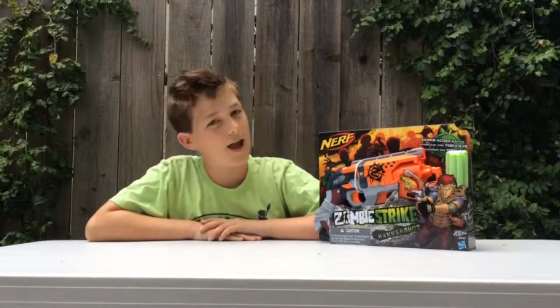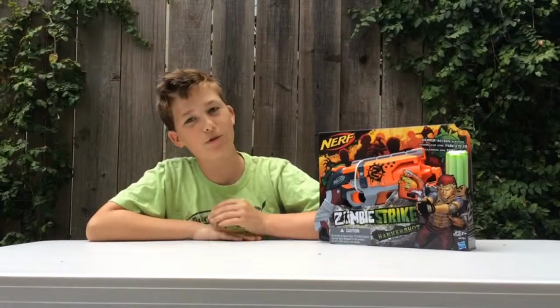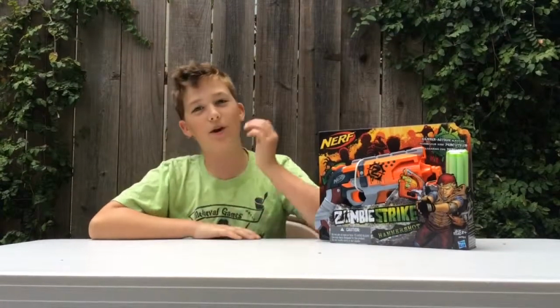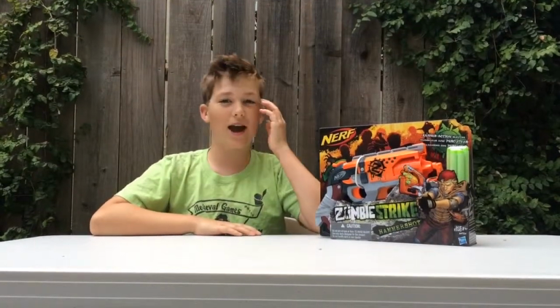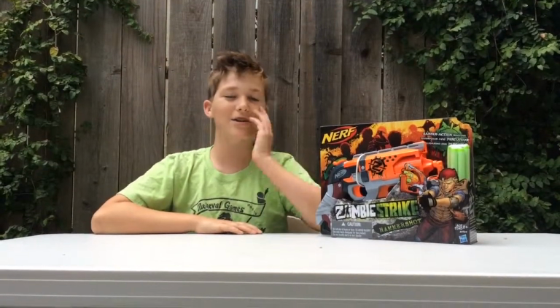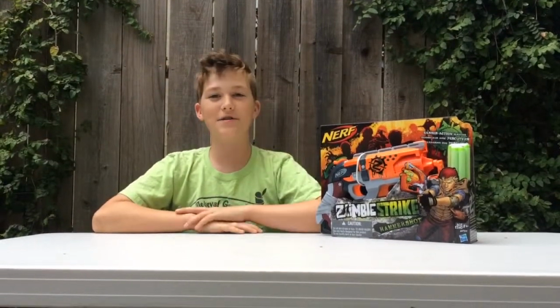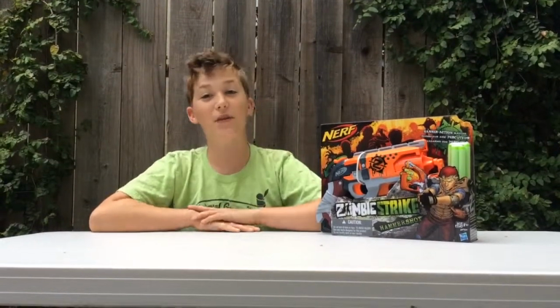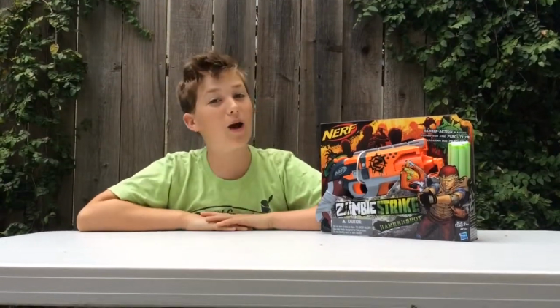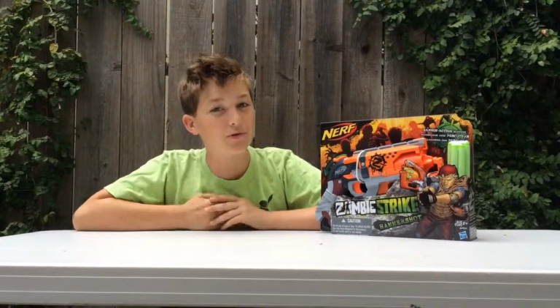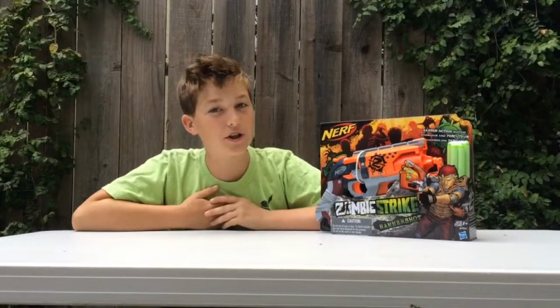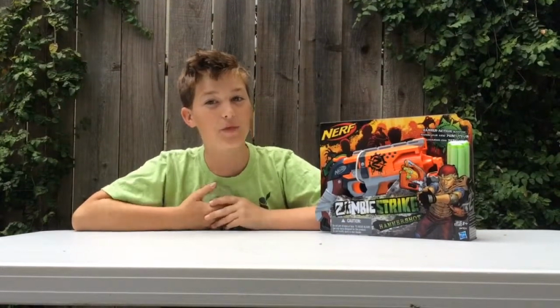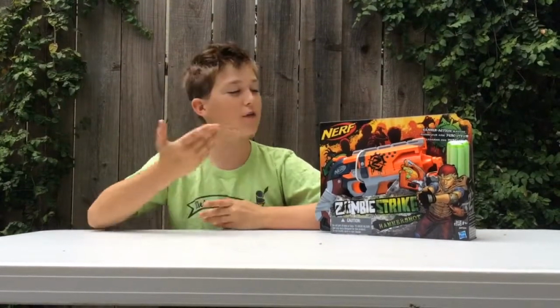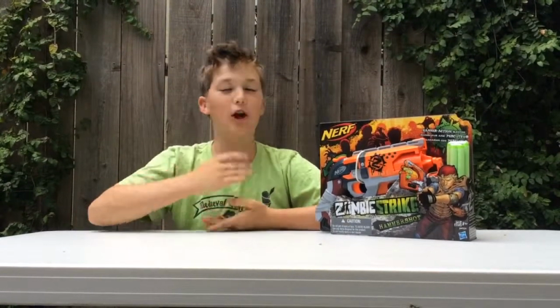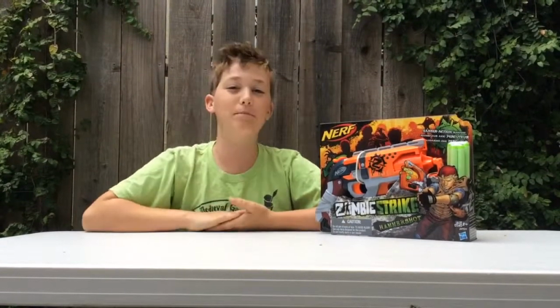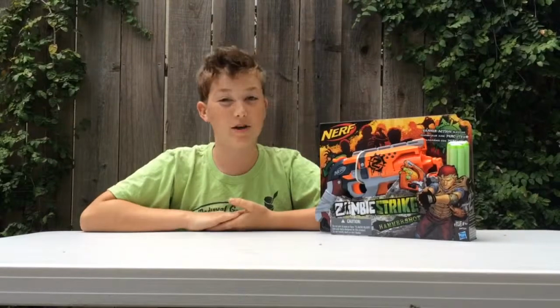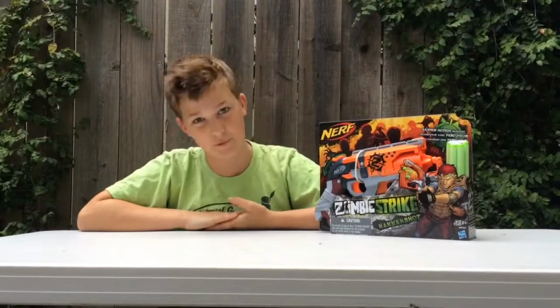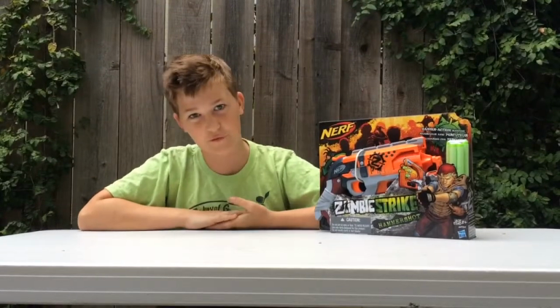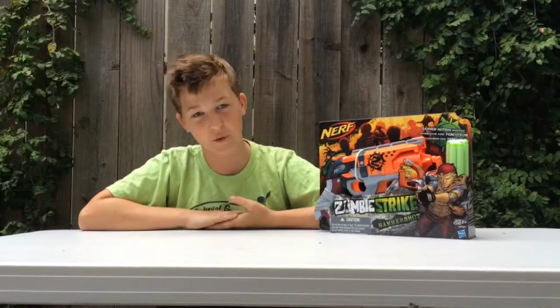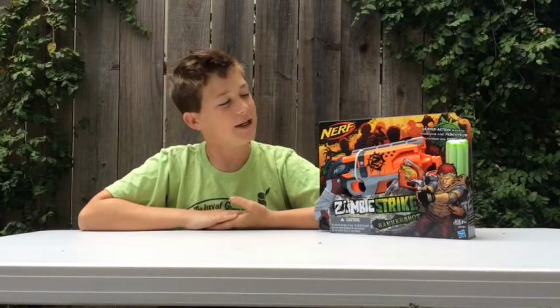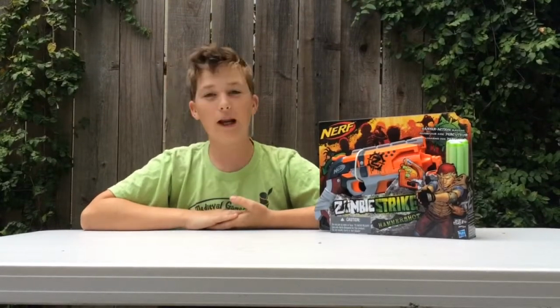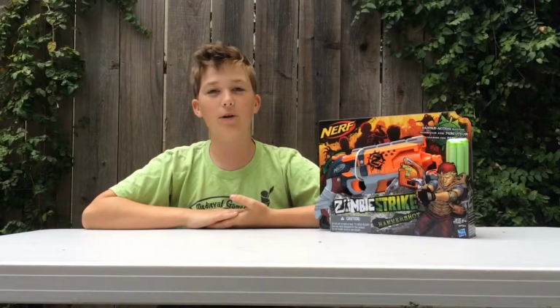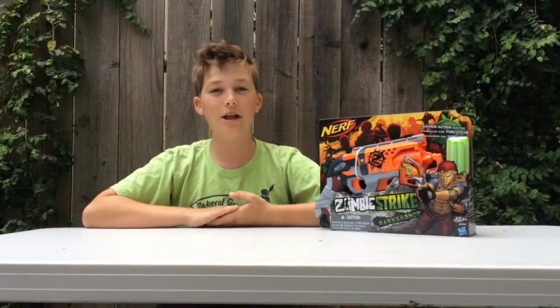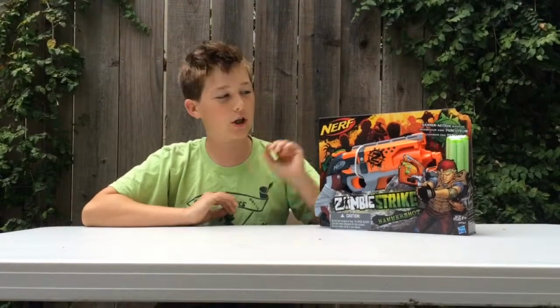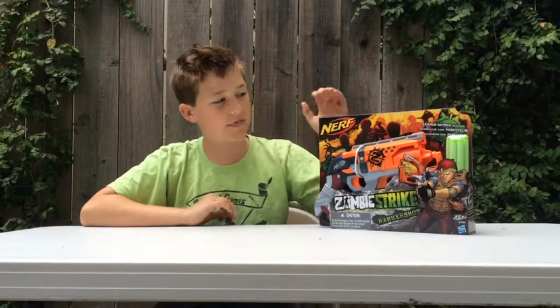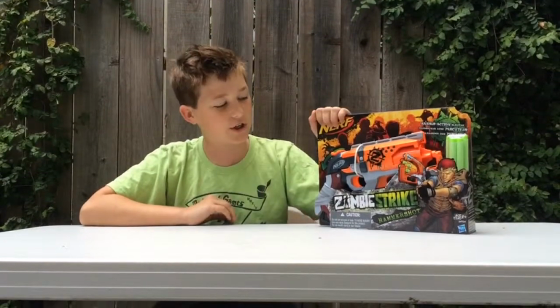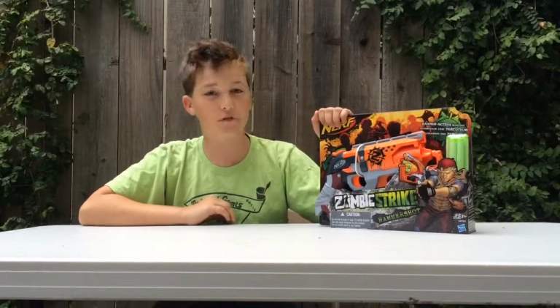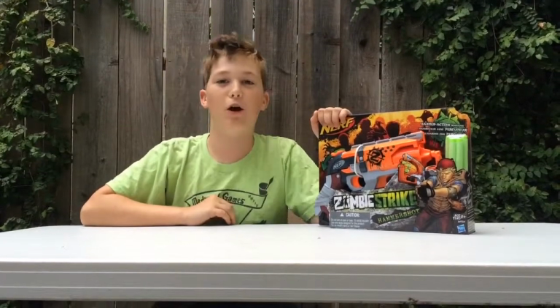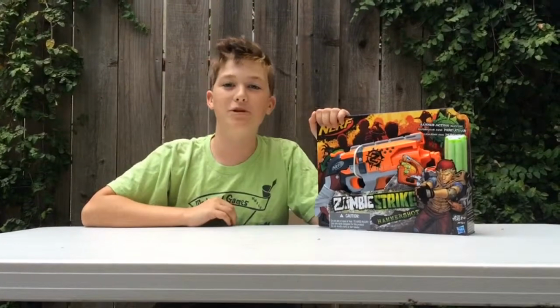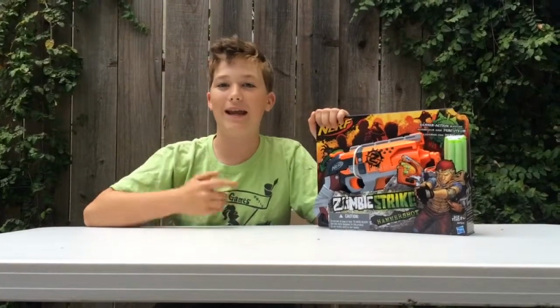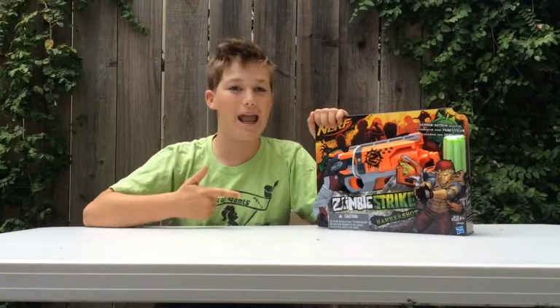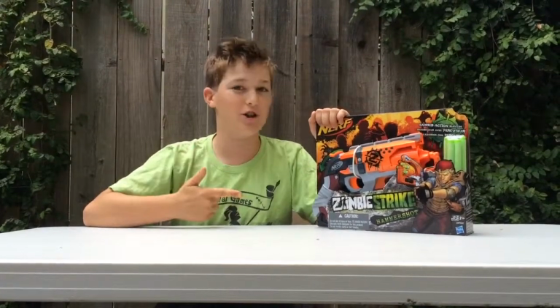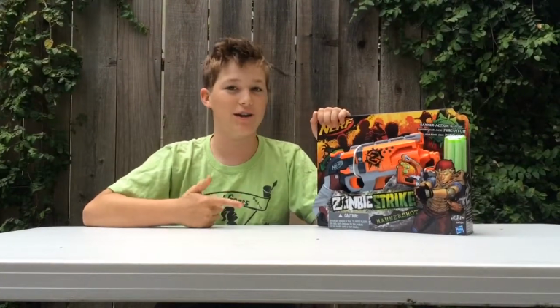Hey, what's going on guys and girls out there, Rhymes with Orange here with another Nerf unboxing and review. Today we're going to be taking a look at the Nerf Zombie Strike Hammer Shot.